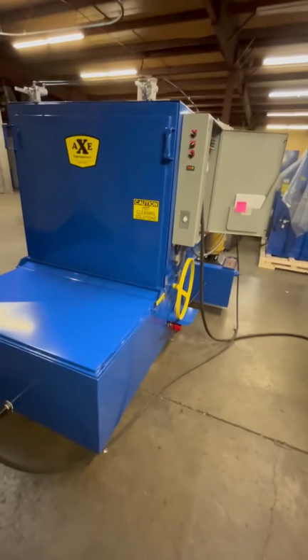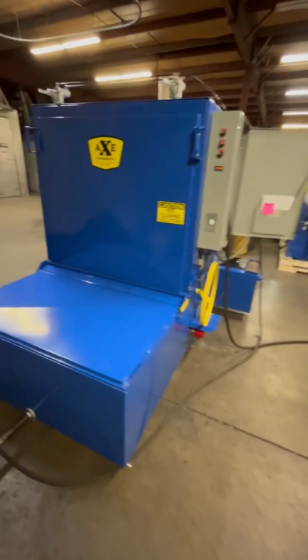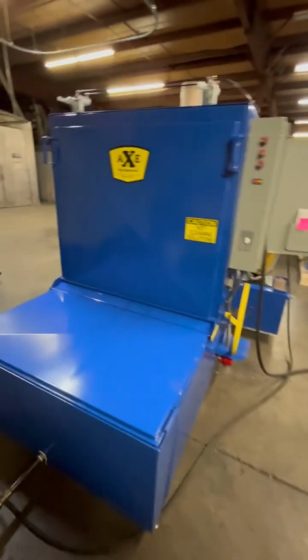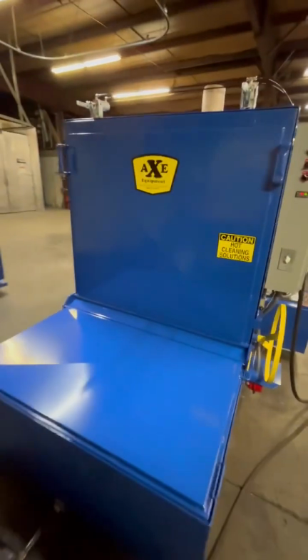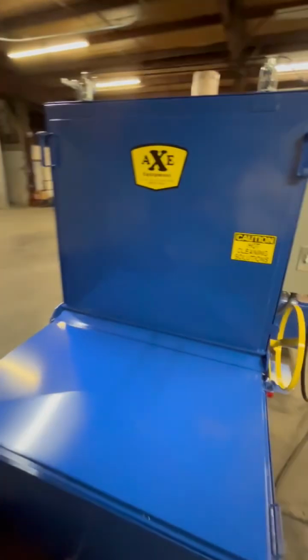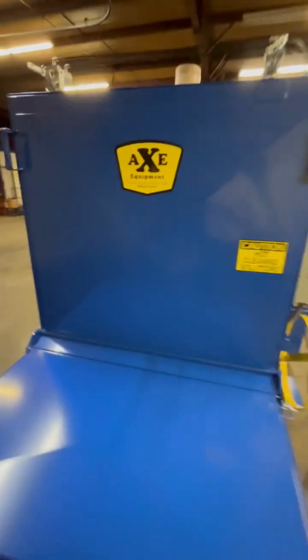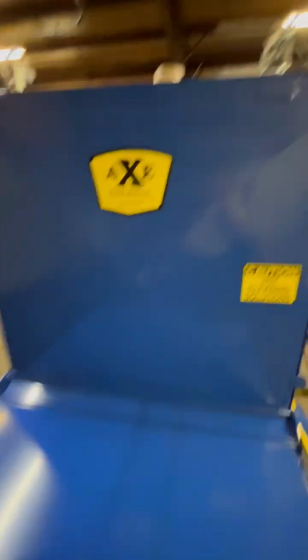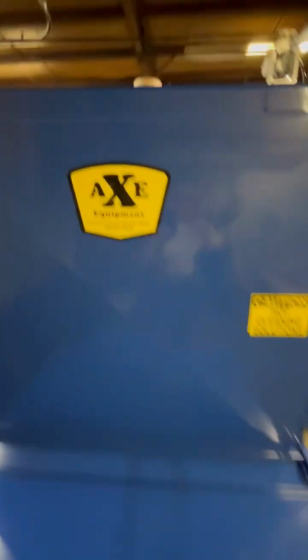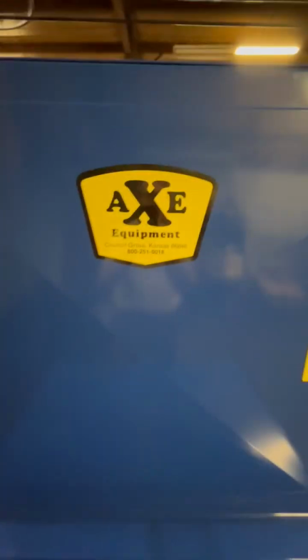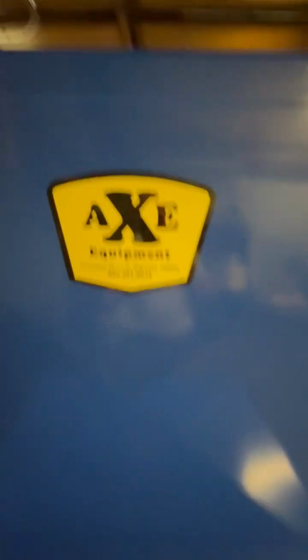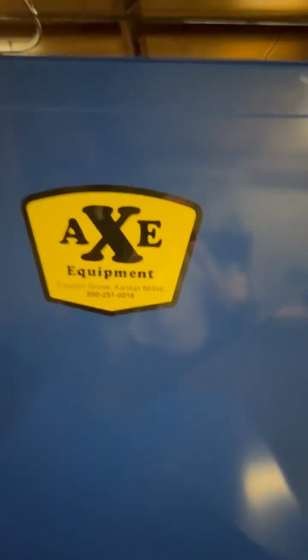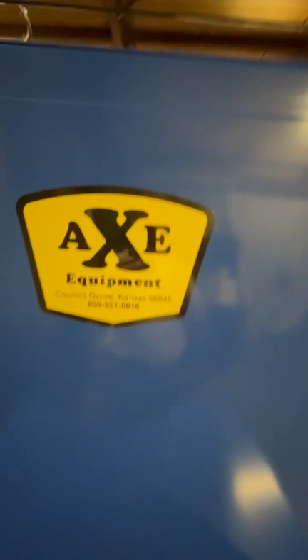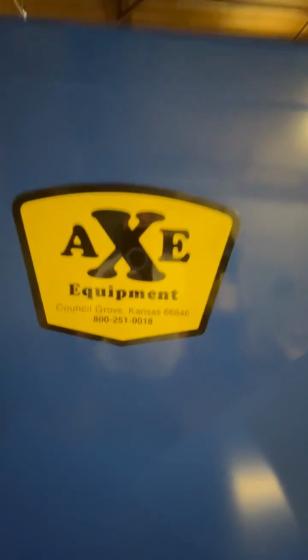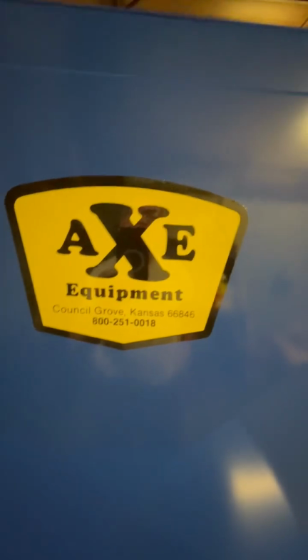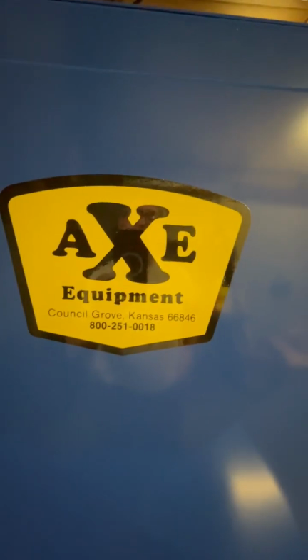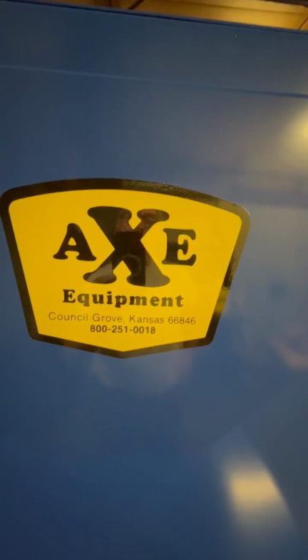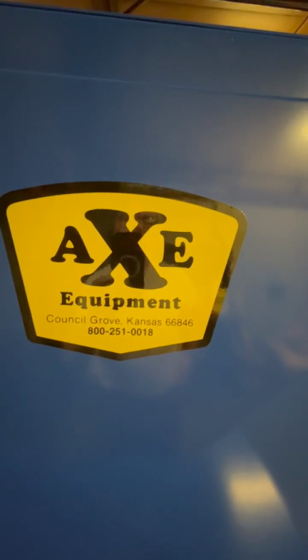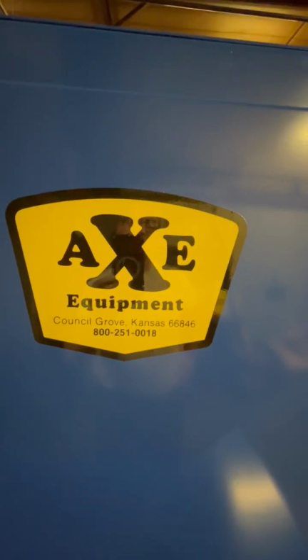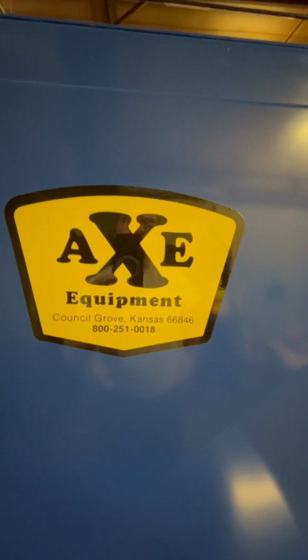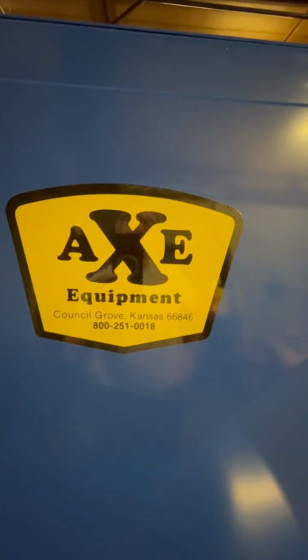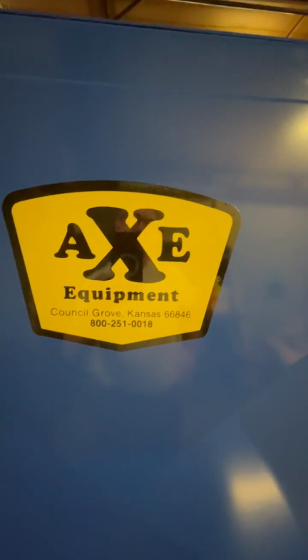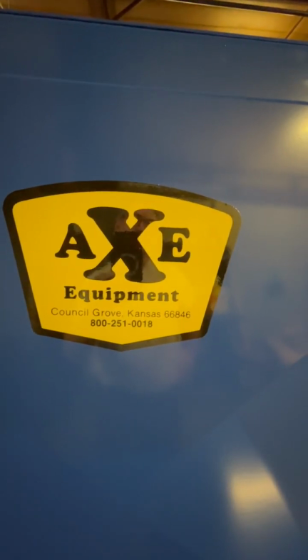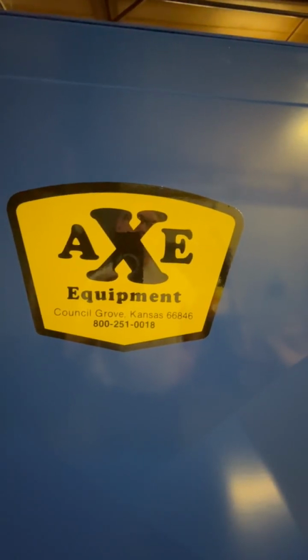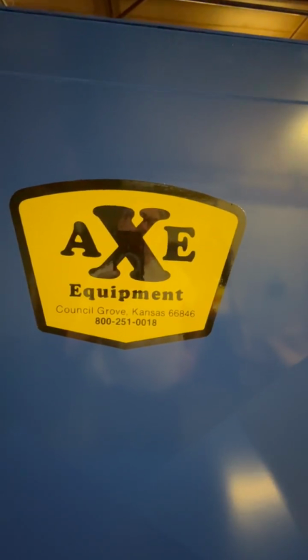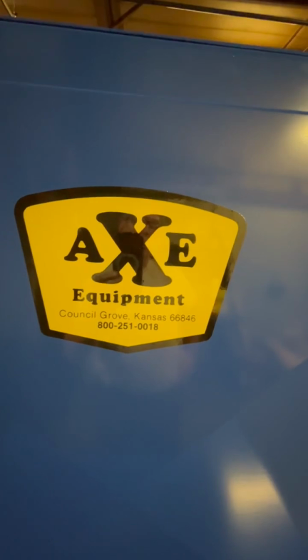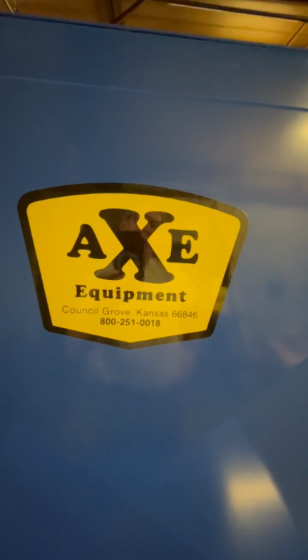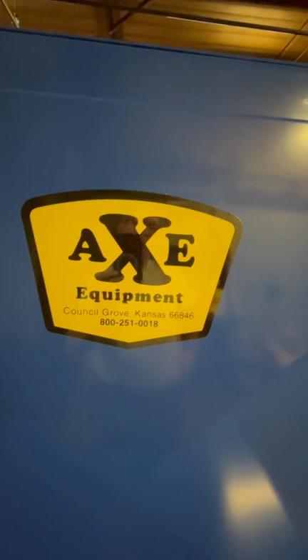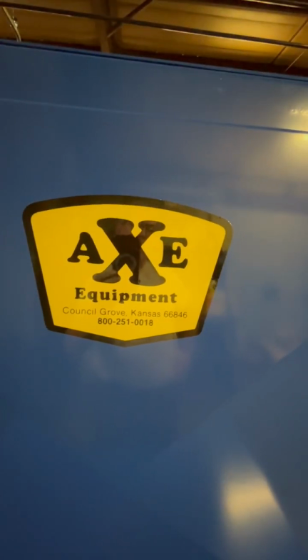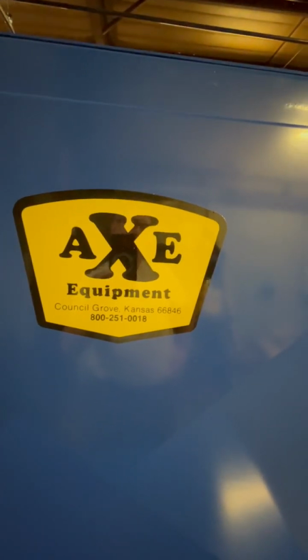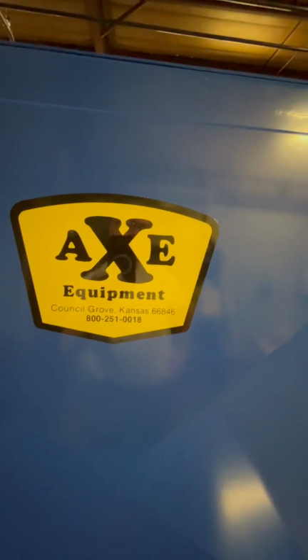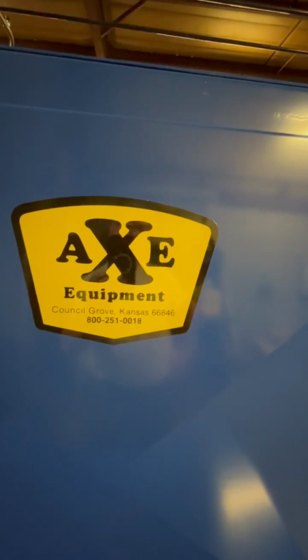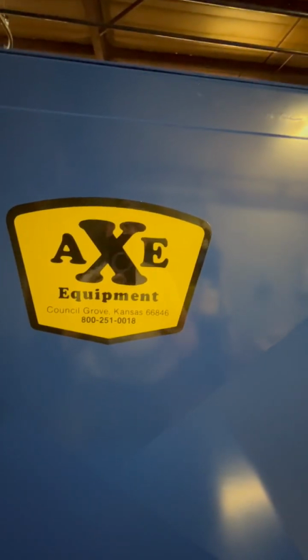SW40-32 by AXE. For the best in clean, you know who to call — that would be AXE Equipment: 1-800-251-0018, or come visit our website at axeequipment.com.